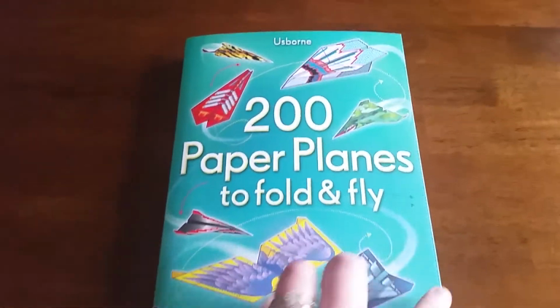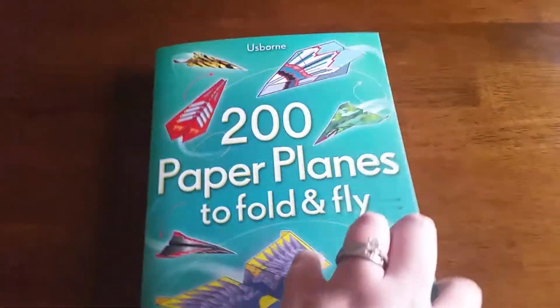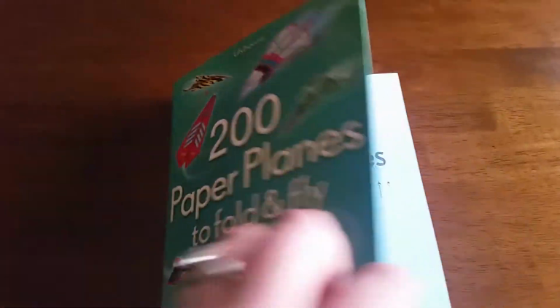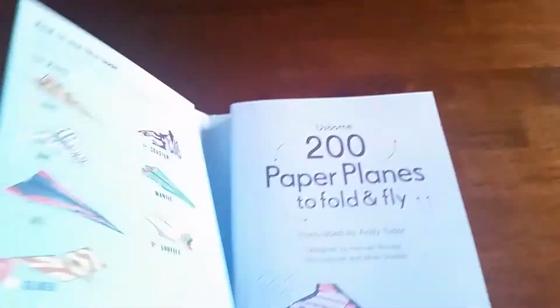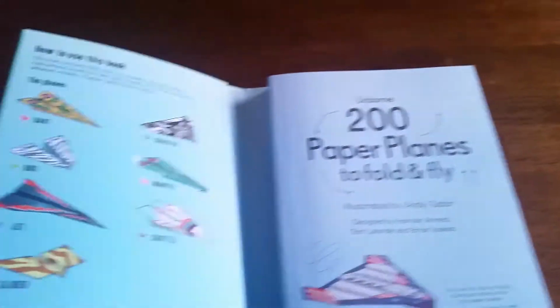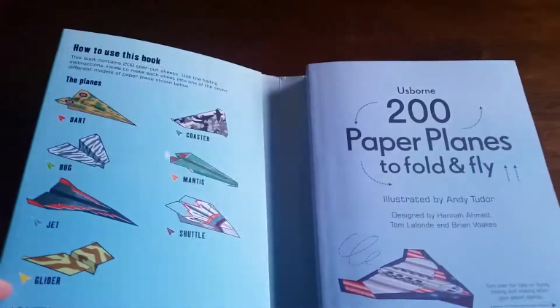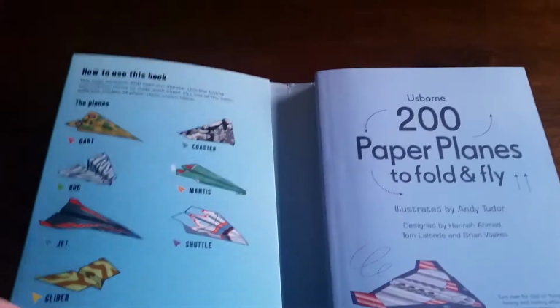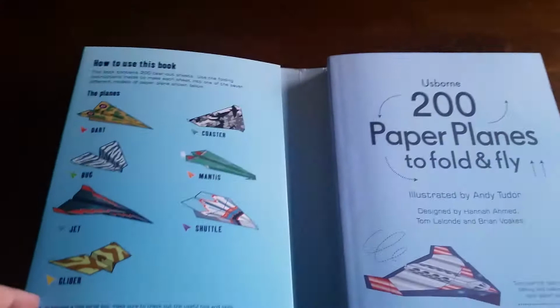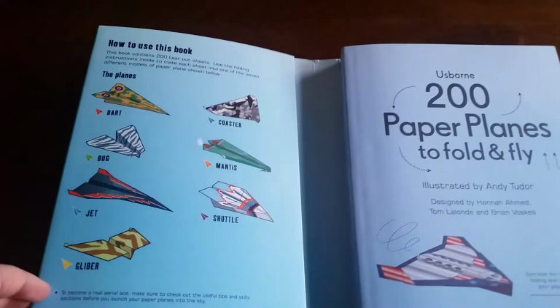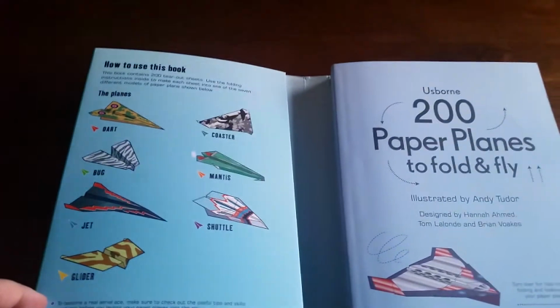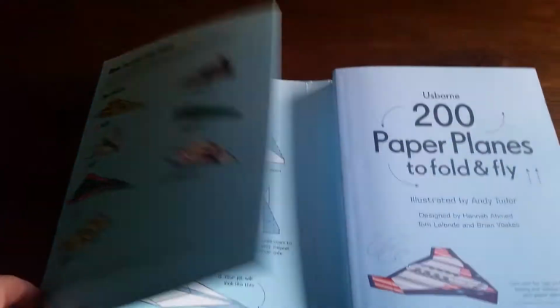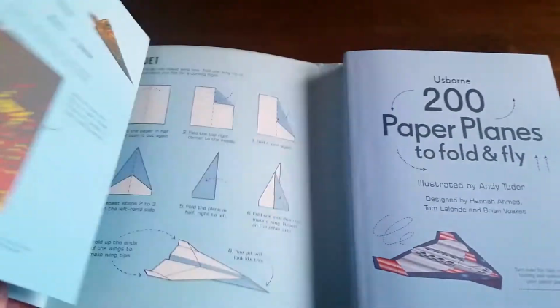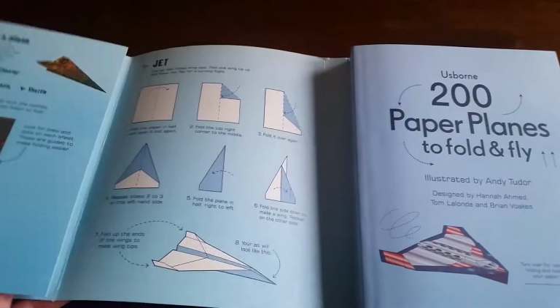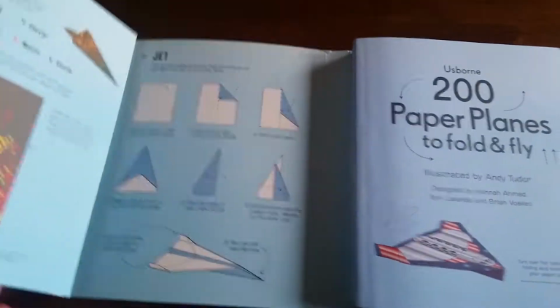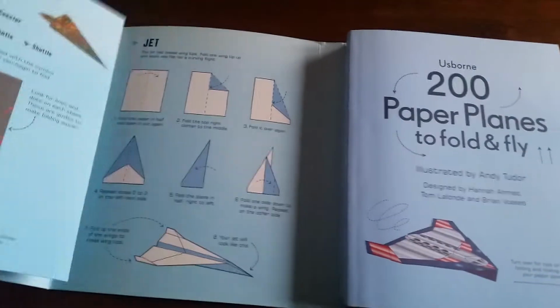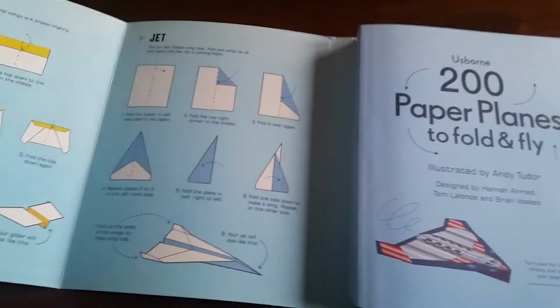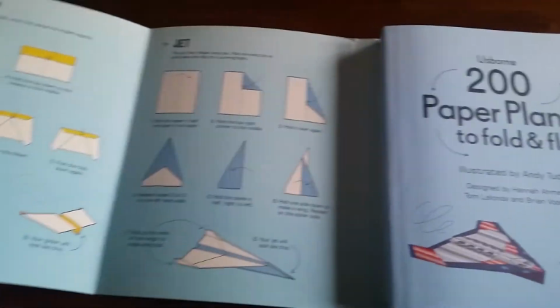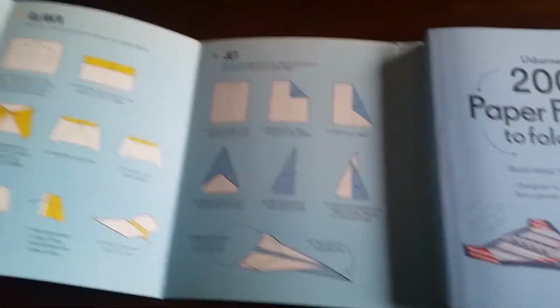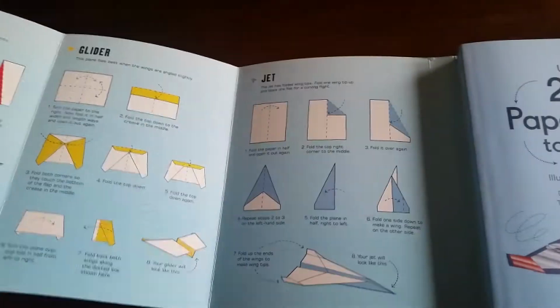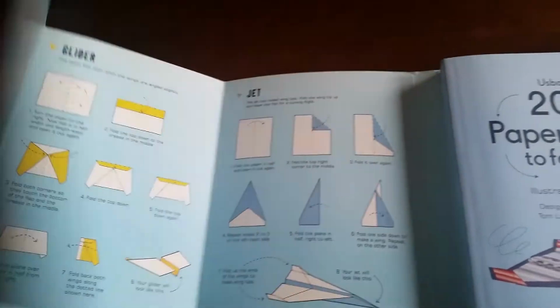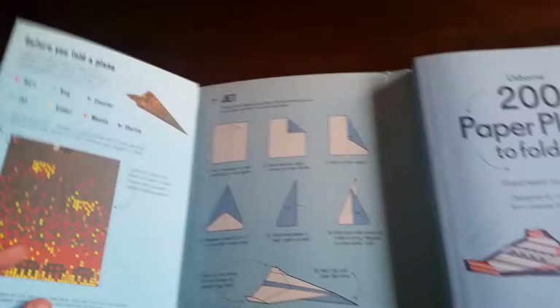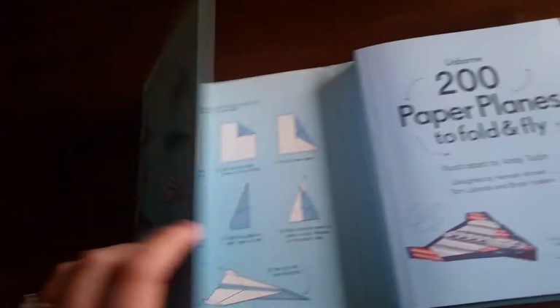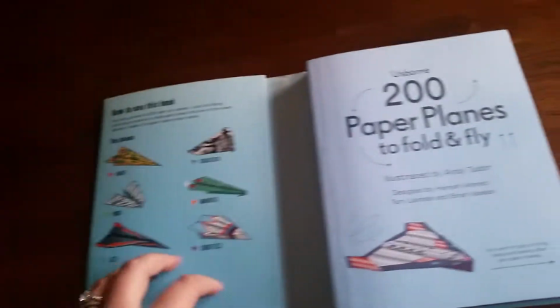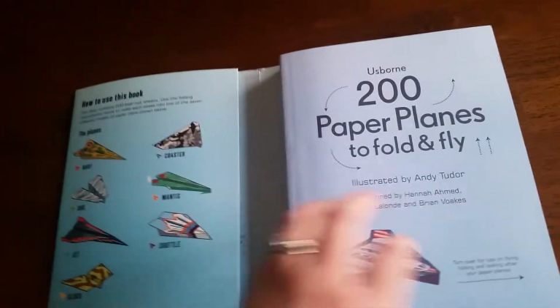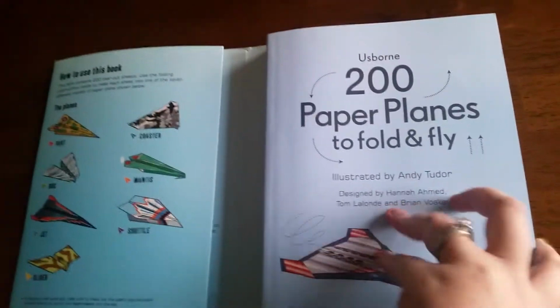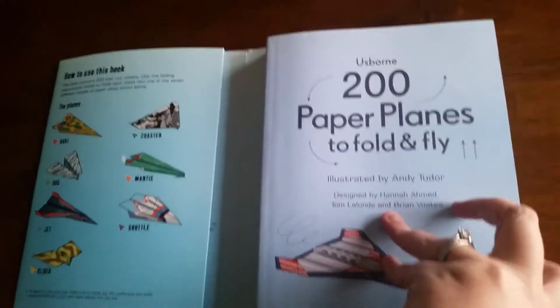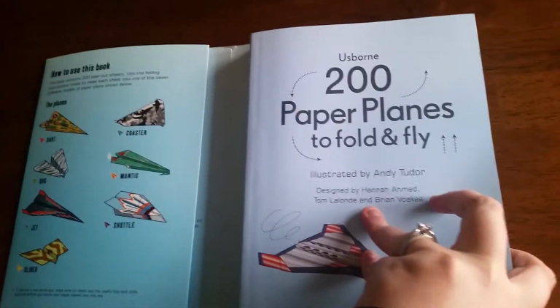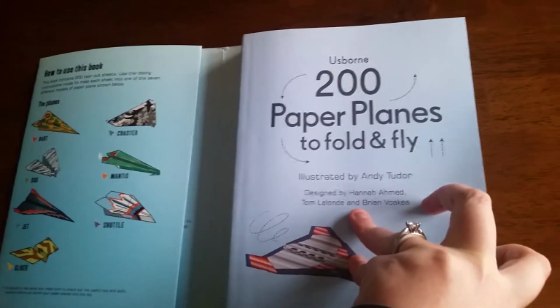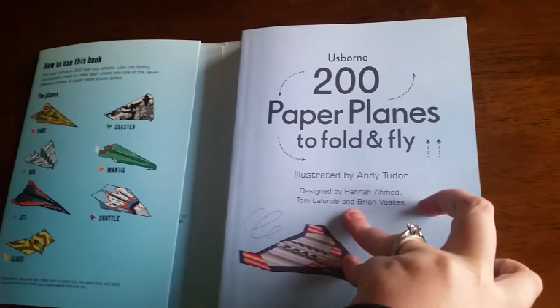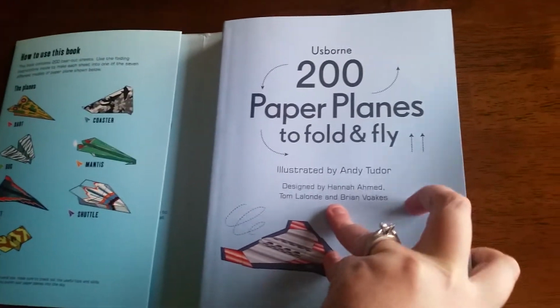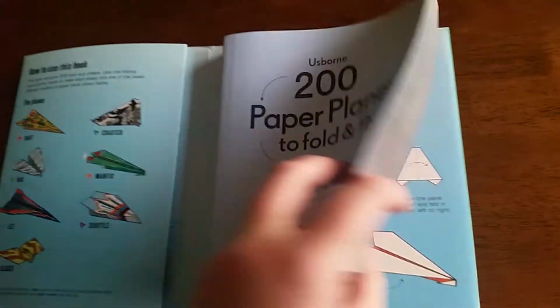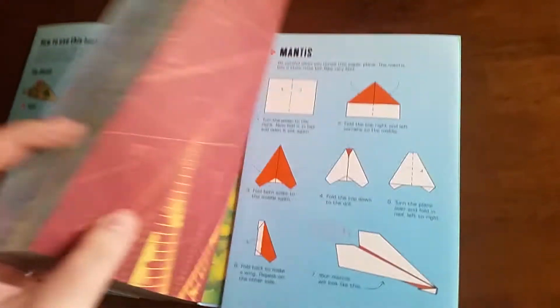So 100 came with four plane options. This one has seven. They're both on the front and back covers as options of instructions.